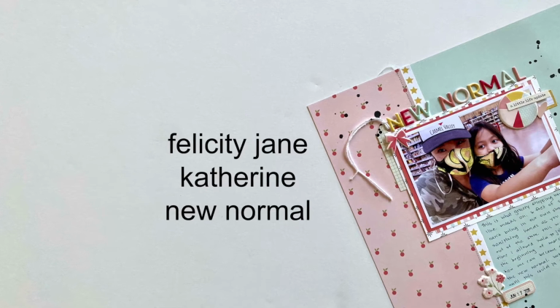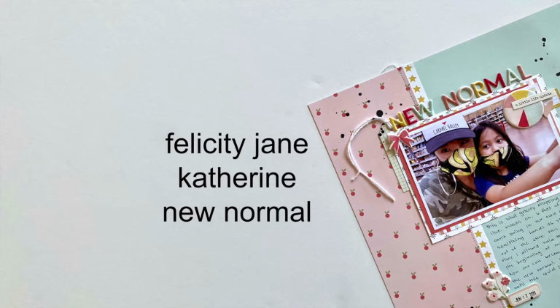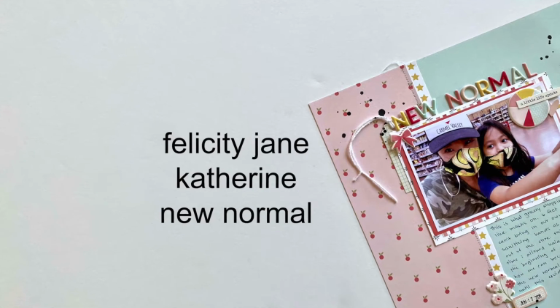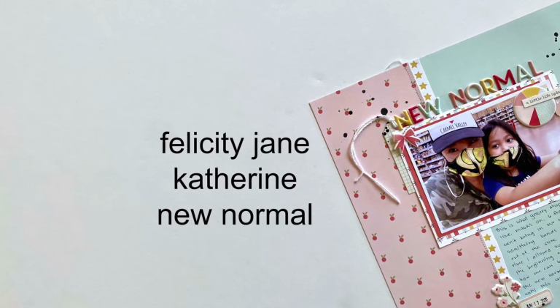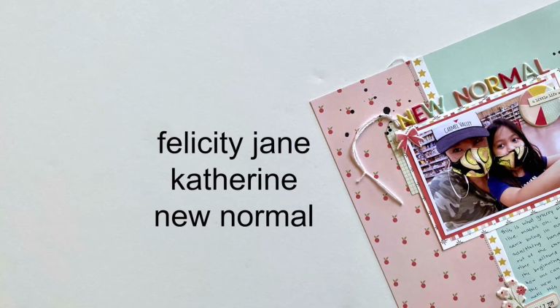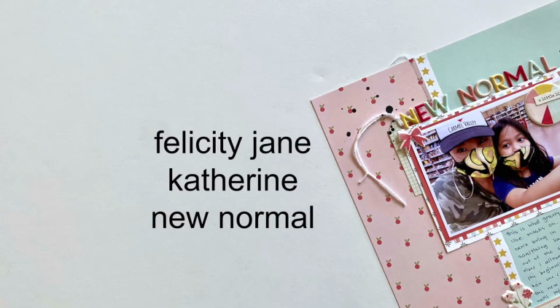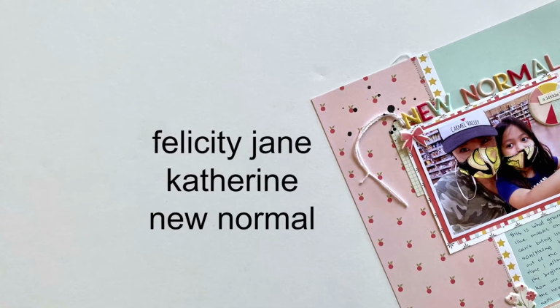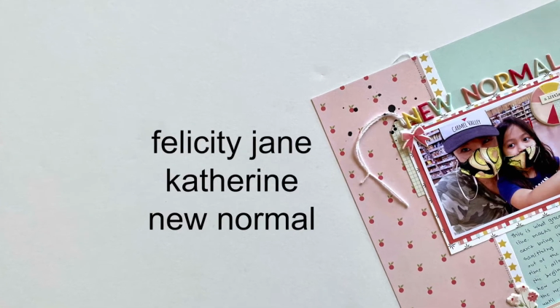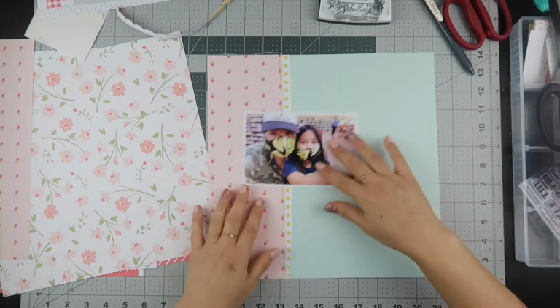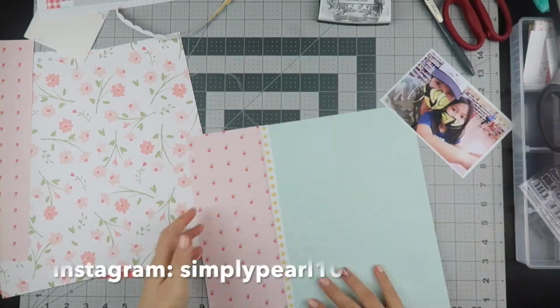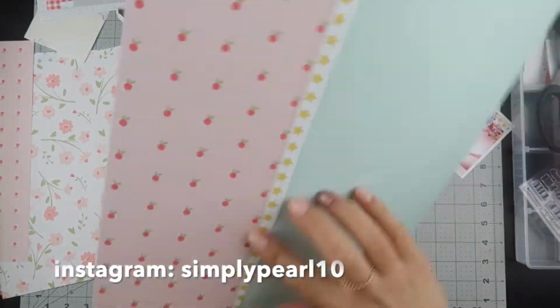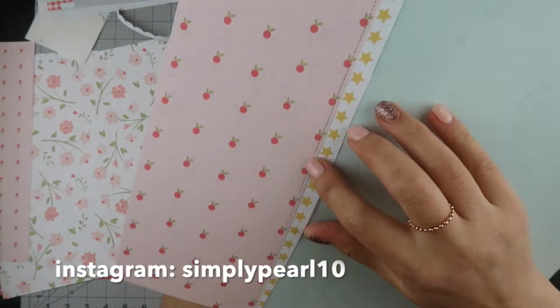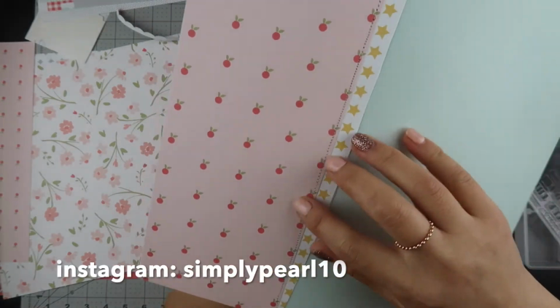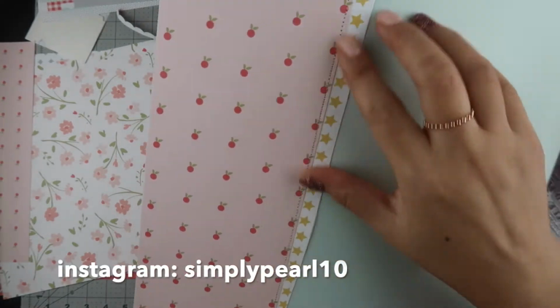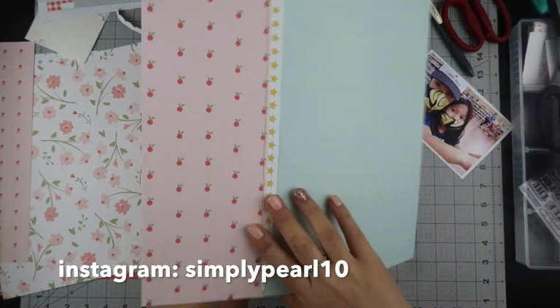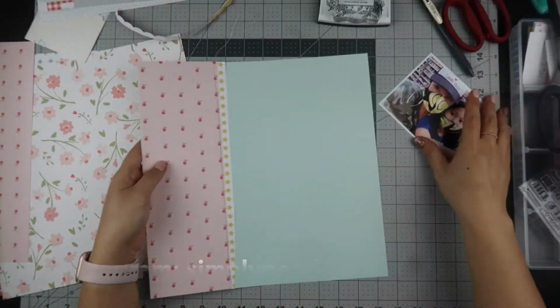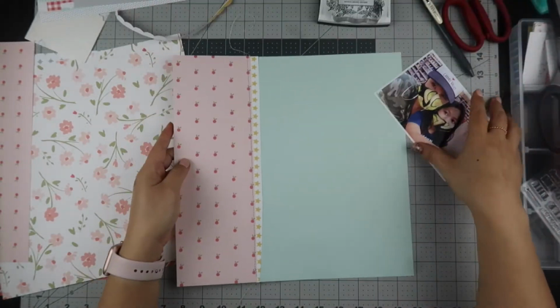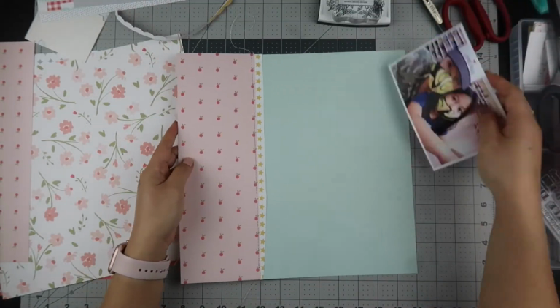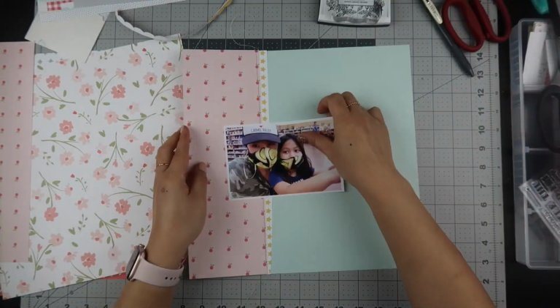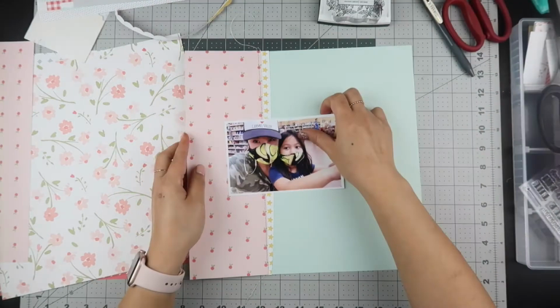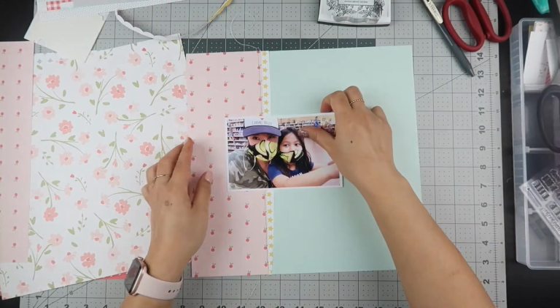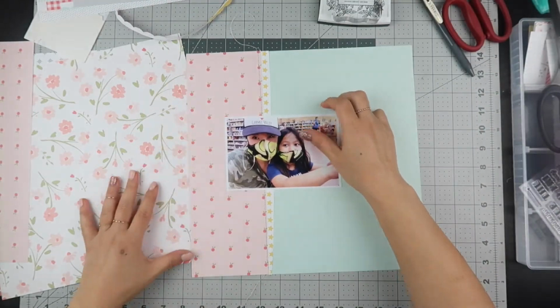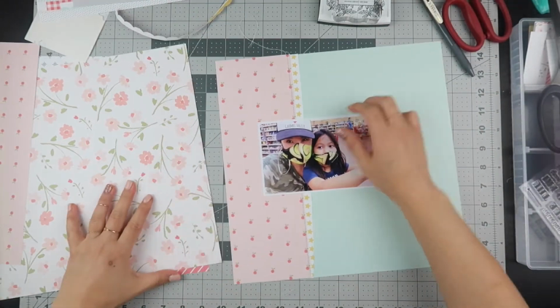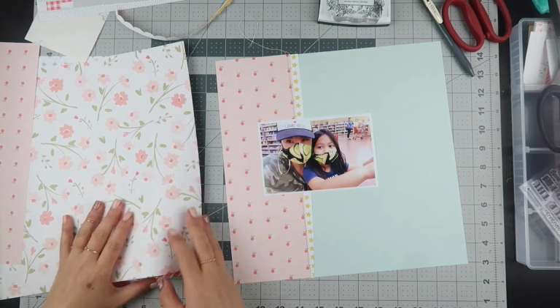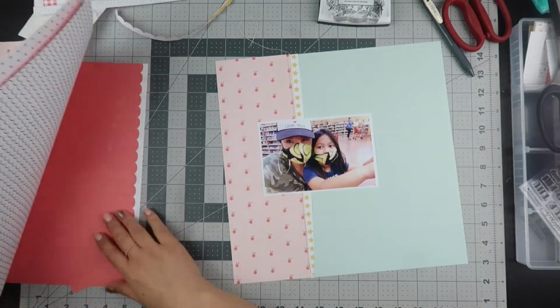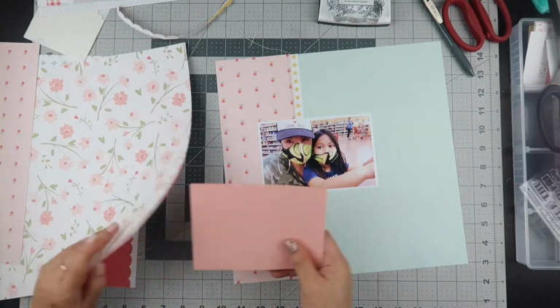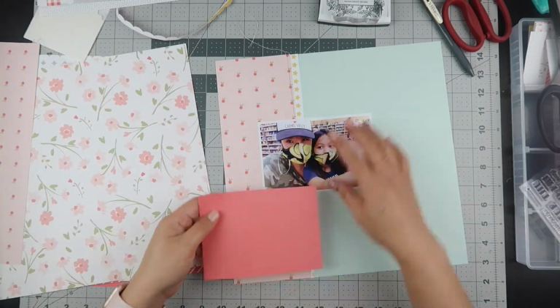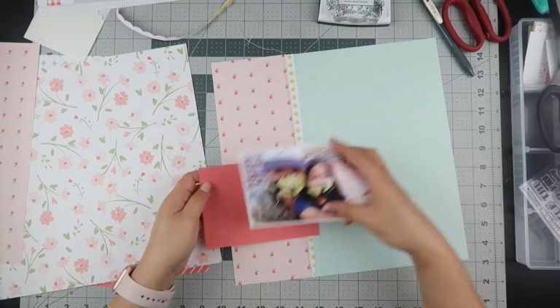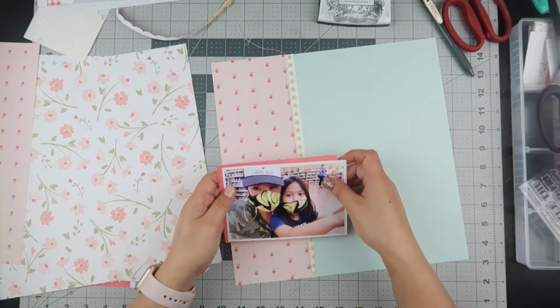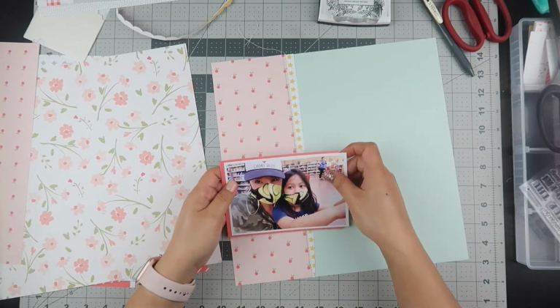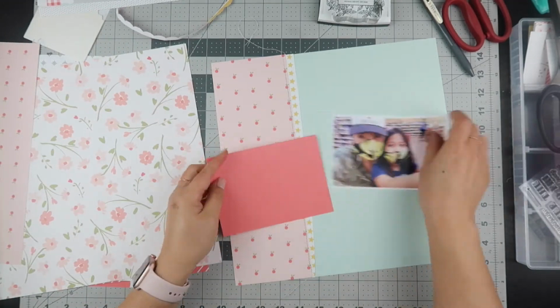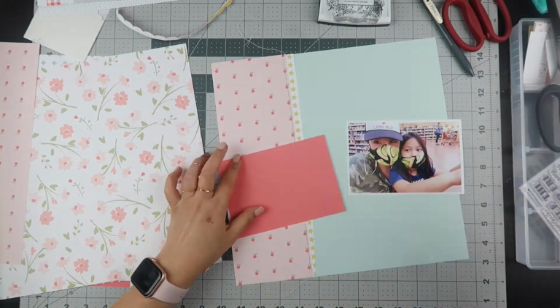Hi, this is Pearl and welcome to my channel. I have a quick process video for you using the Felicity Jane Catherine kit. I lost the beginning footage and I'm using this mint green 12x12 cardstock that came with the kit.